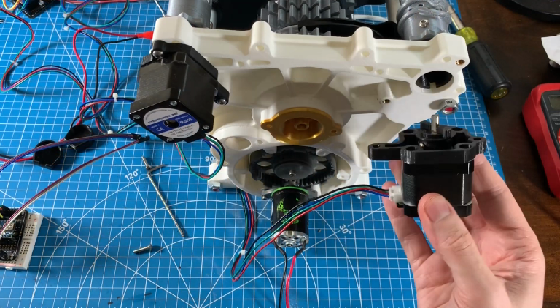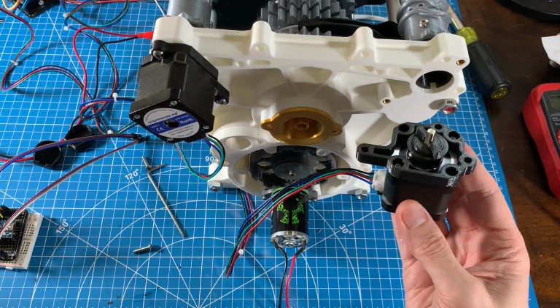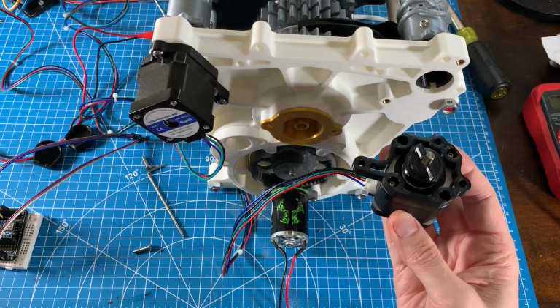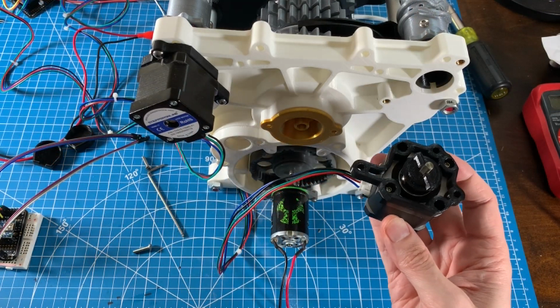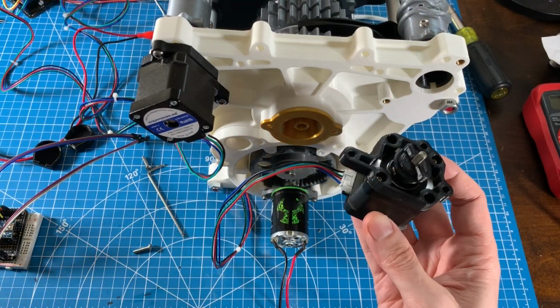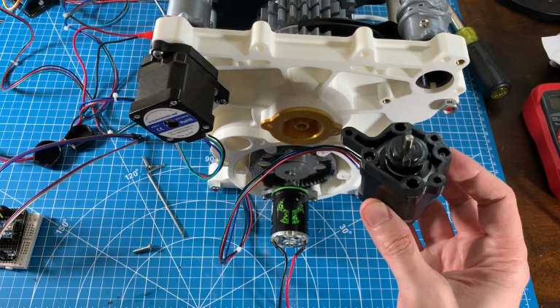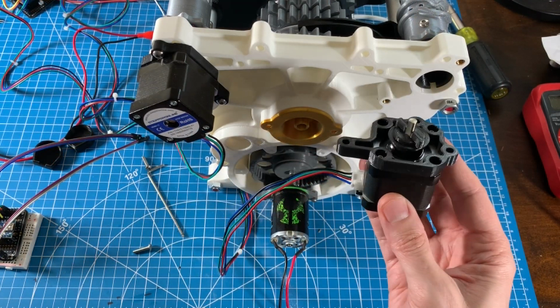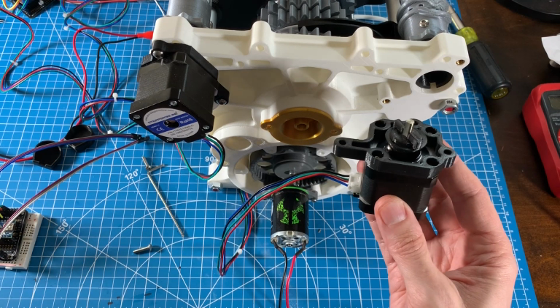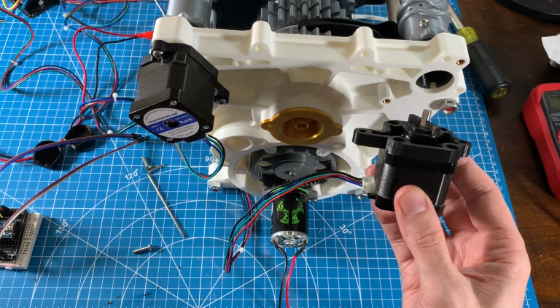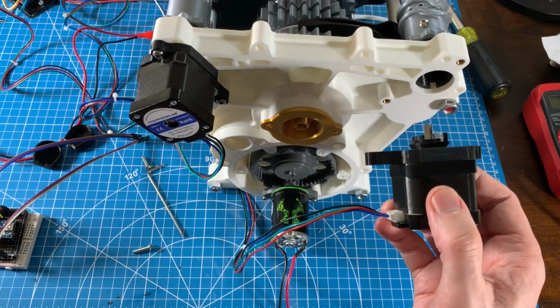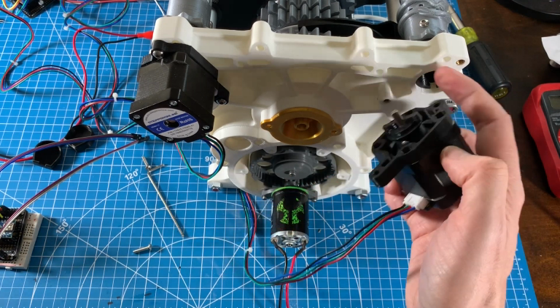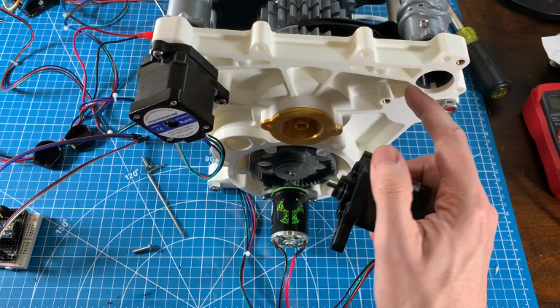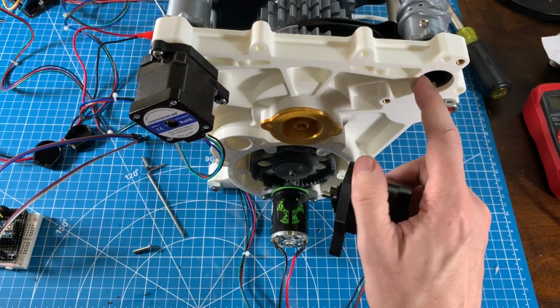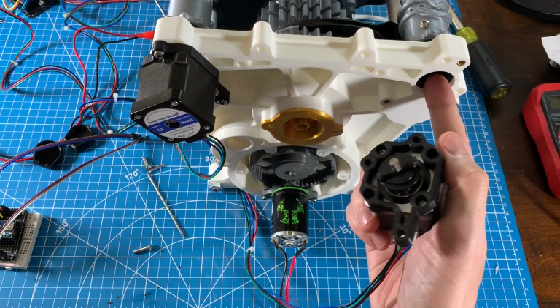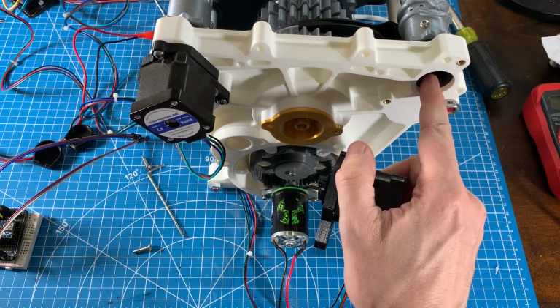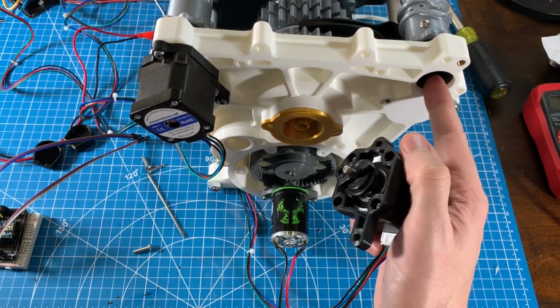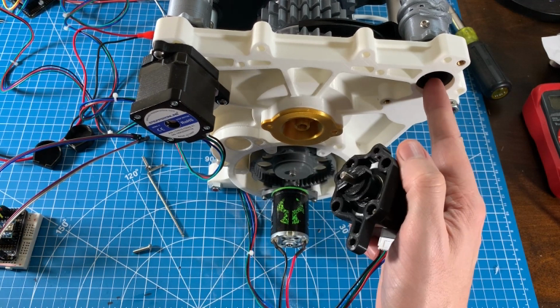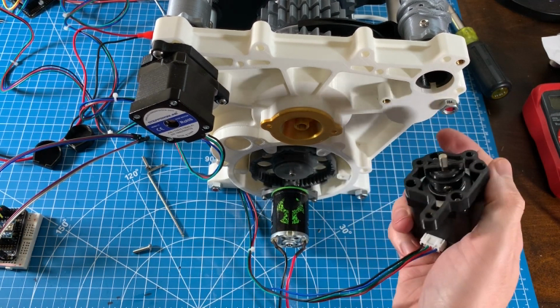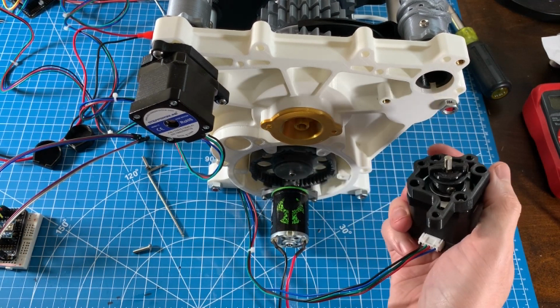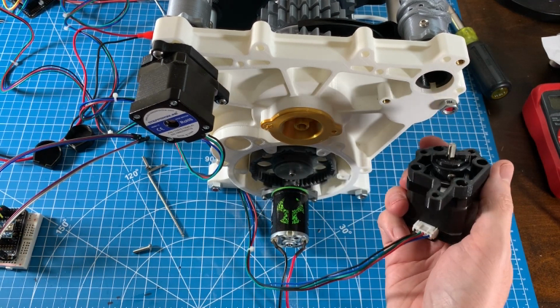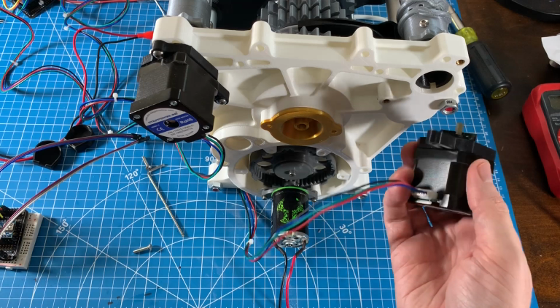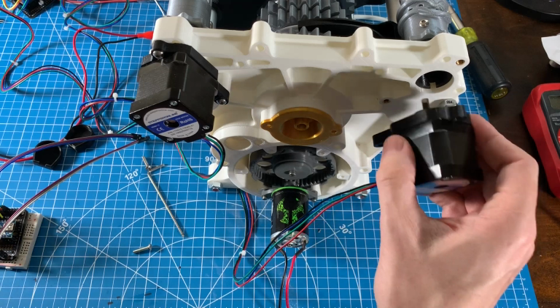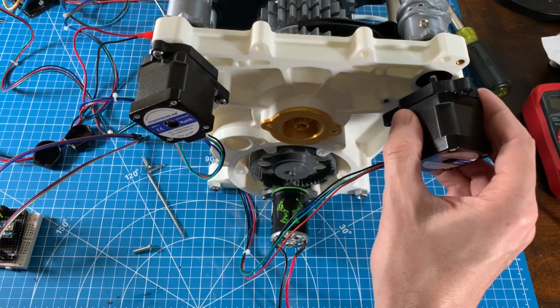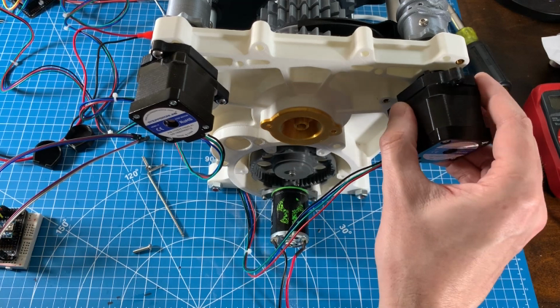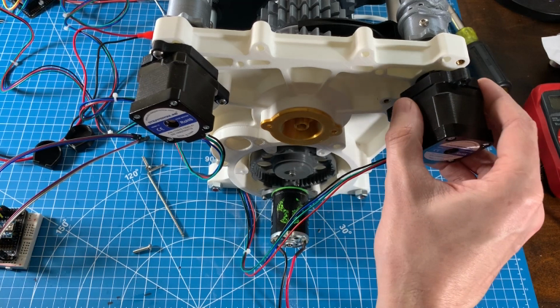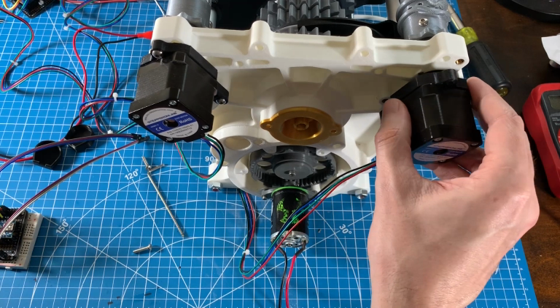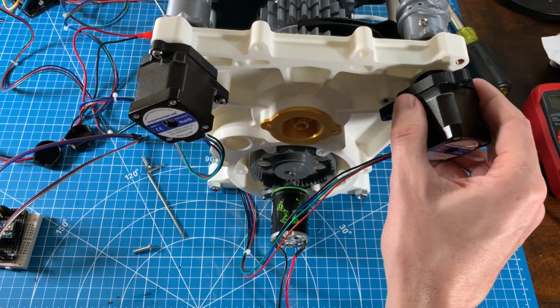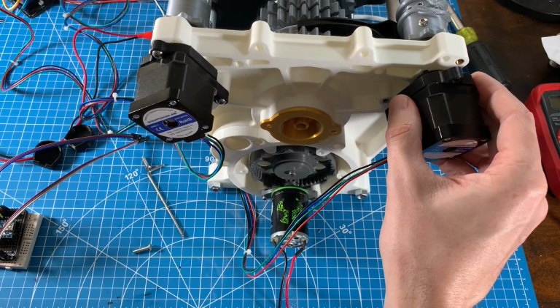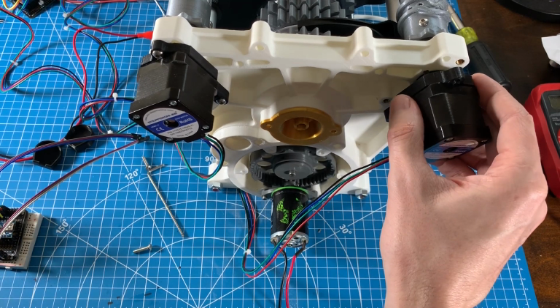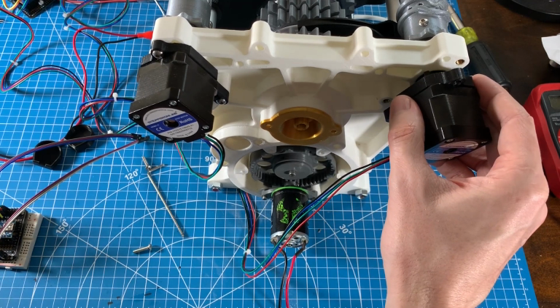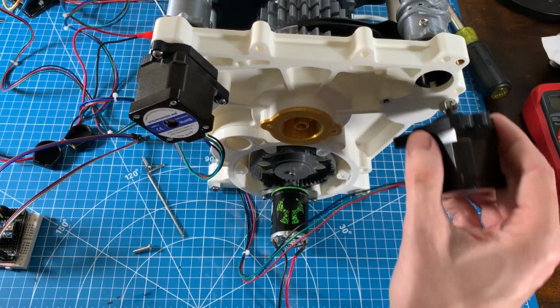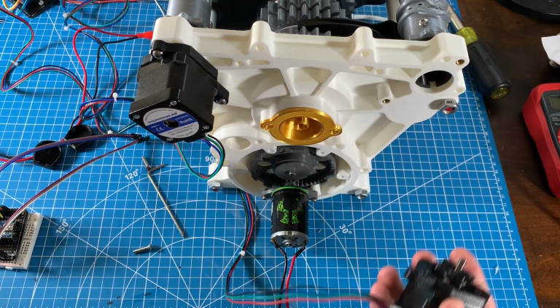On the NEMA 17 it's the same kind of spline drive that just floats inside those slots, attaching to the shift barrel, and then it screws to the front input plate to spin the shift barrels.